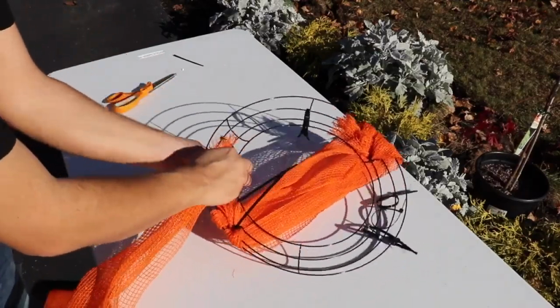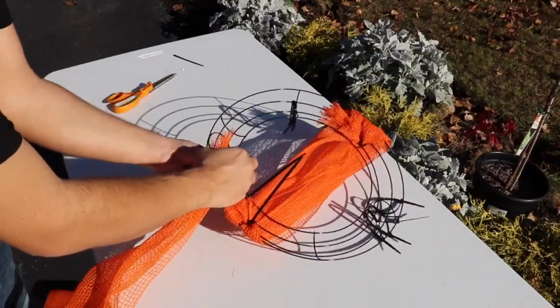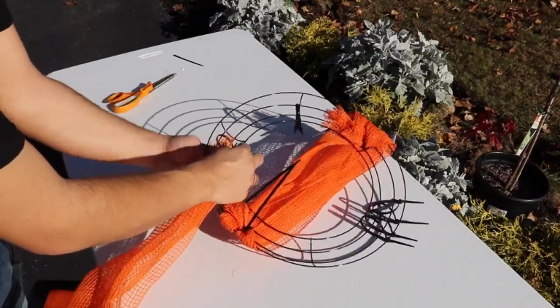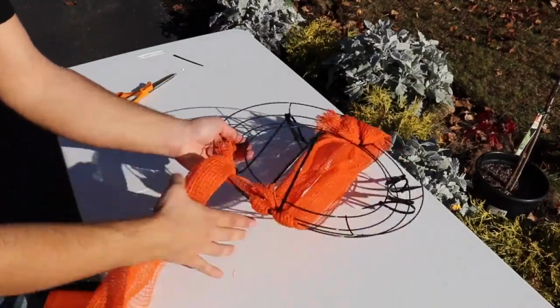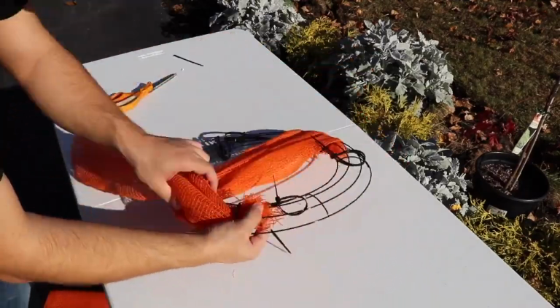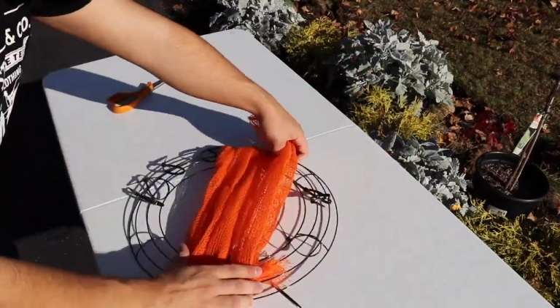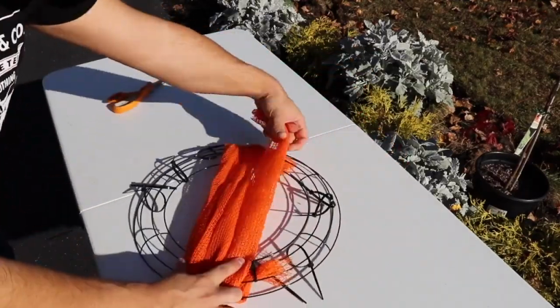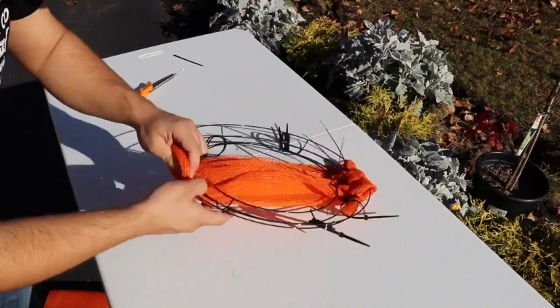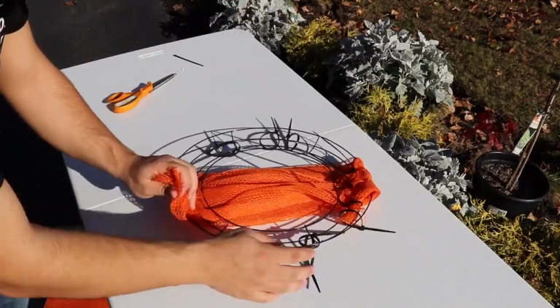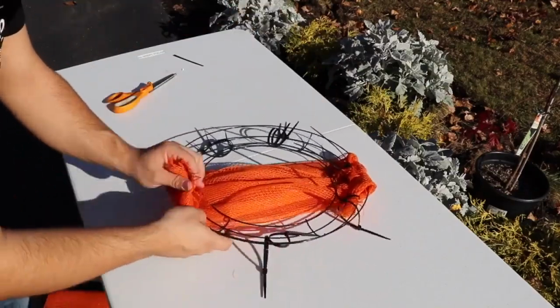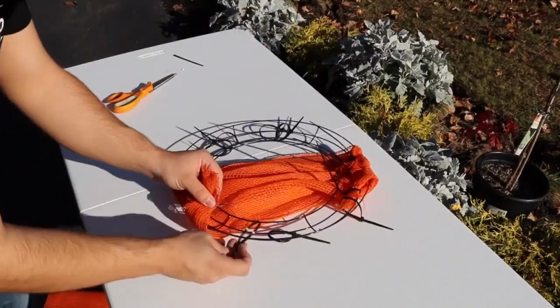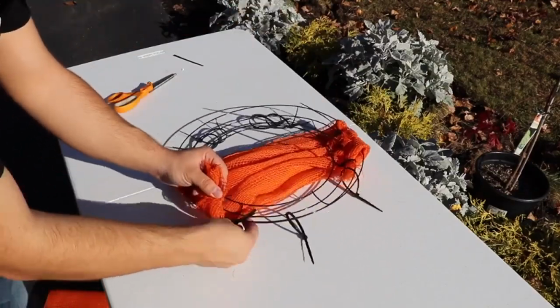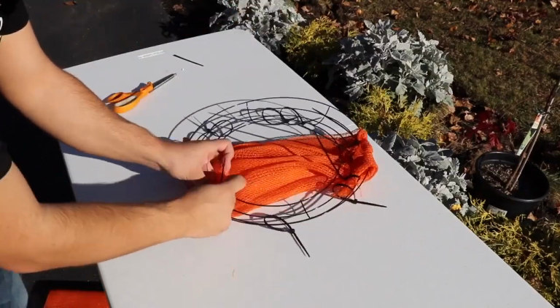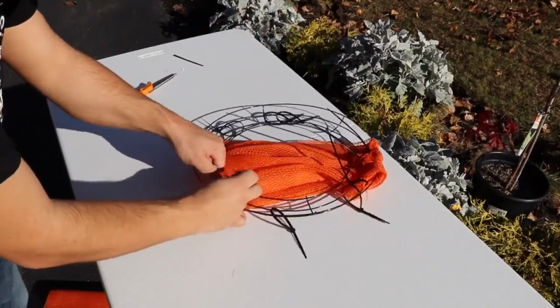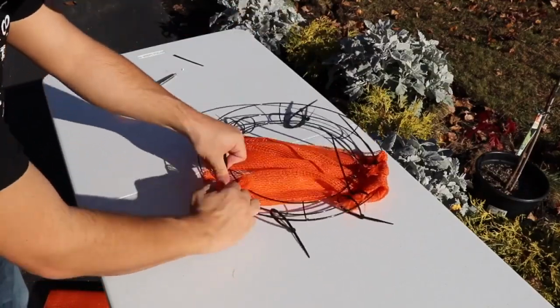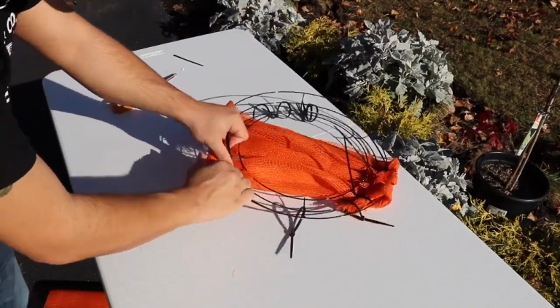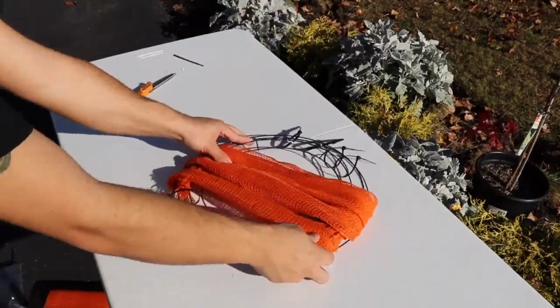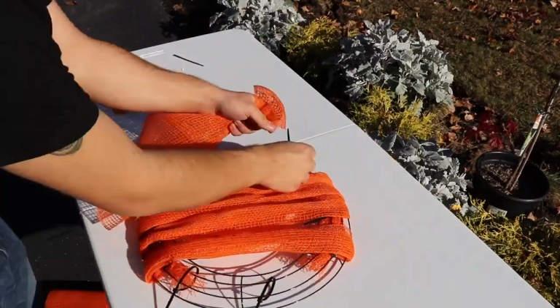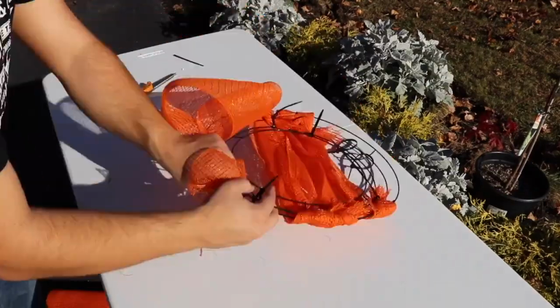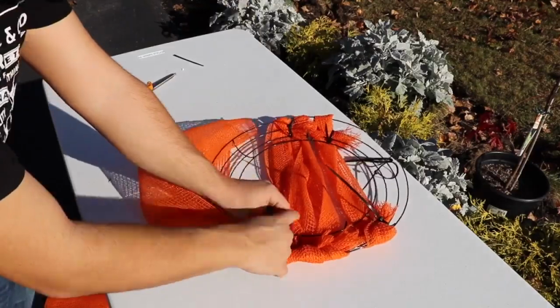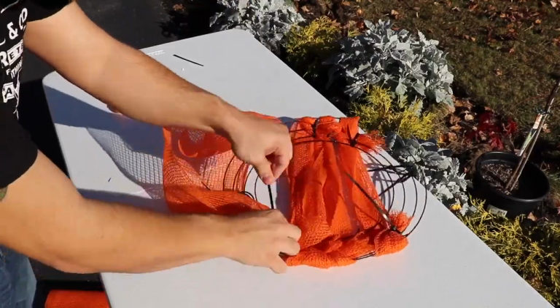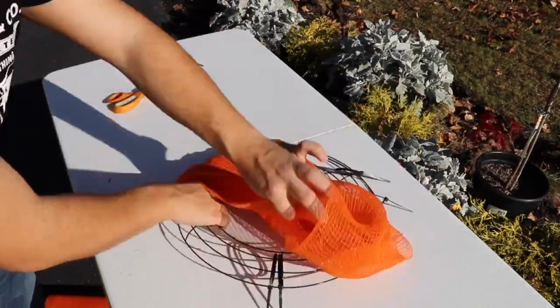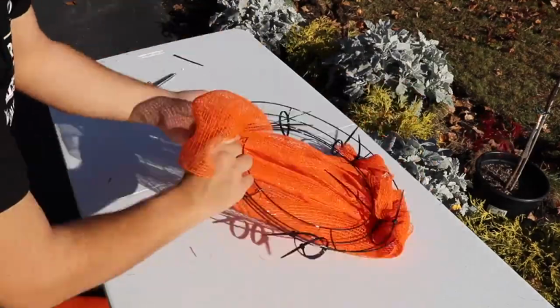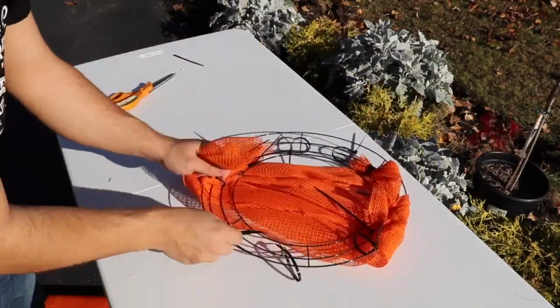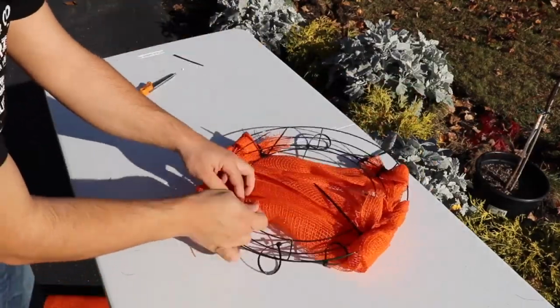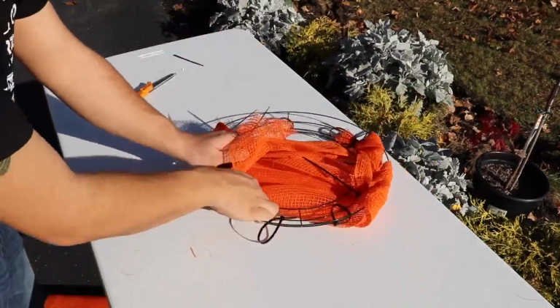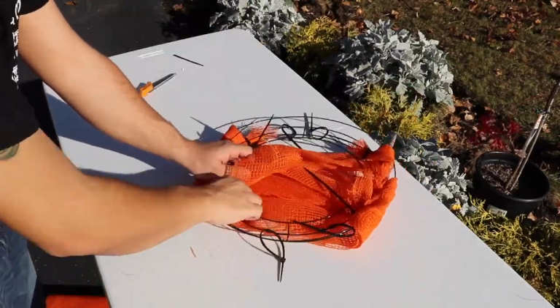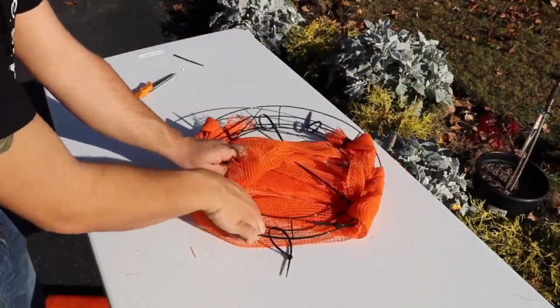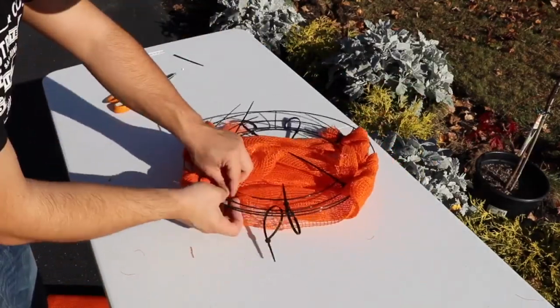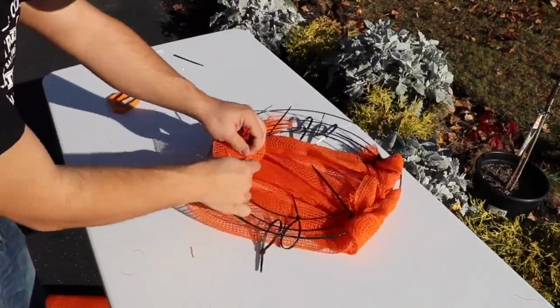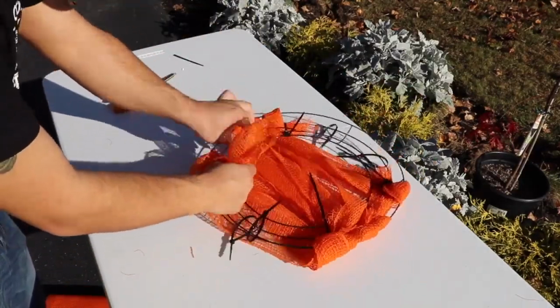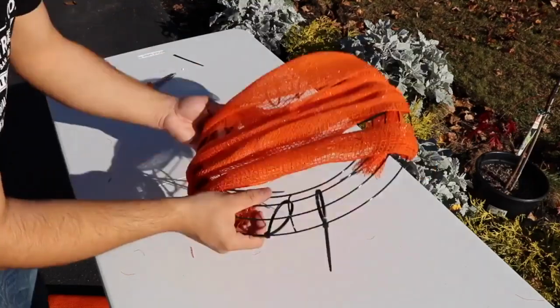On this pumpkin, I'm using fabric mesh versus deco mesh, just because I wanted to have more of a natural fabric look to it. But you certainly could use a basic deco mesh that you can pick up for about $2 a roll. It just depends on what look and feel you want to go for with this pumpkin.